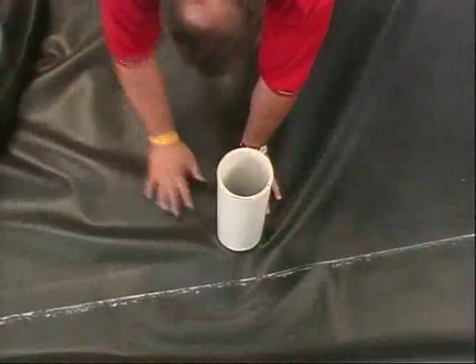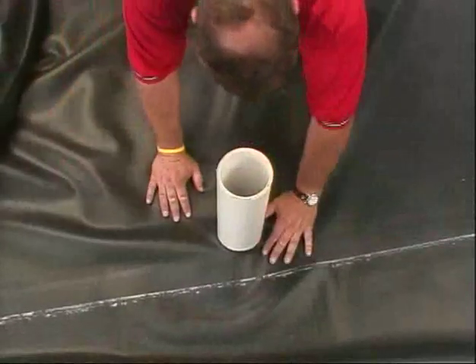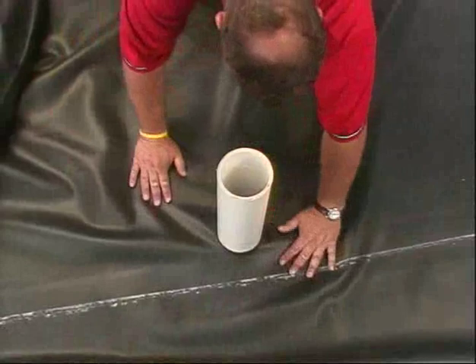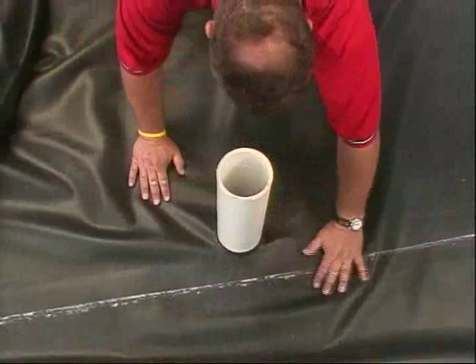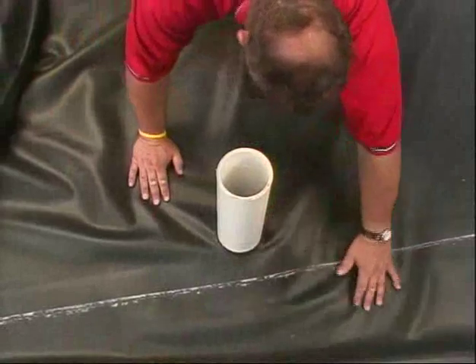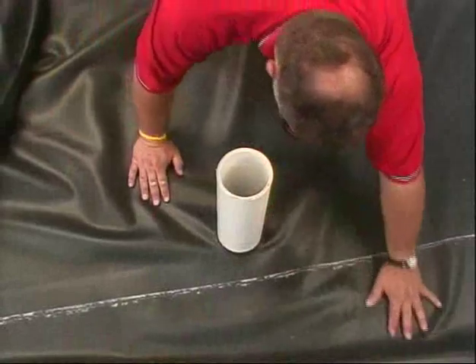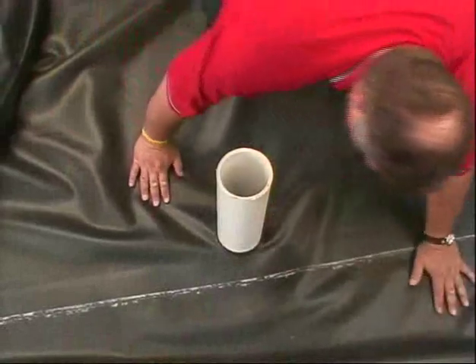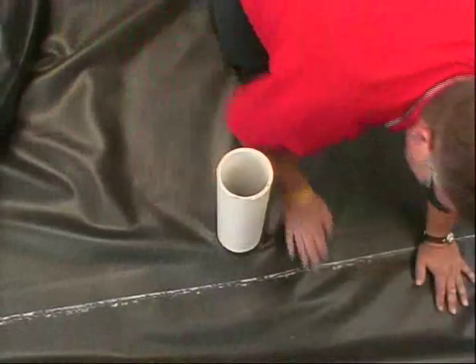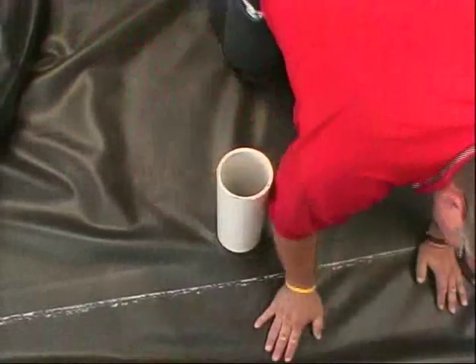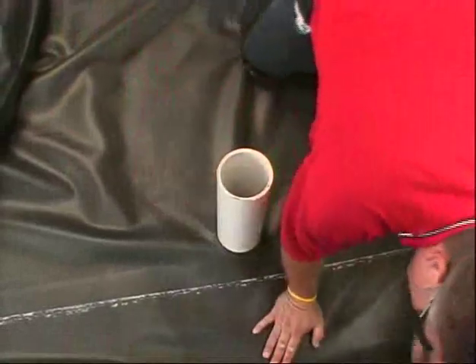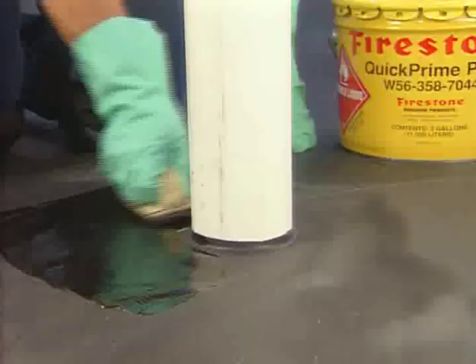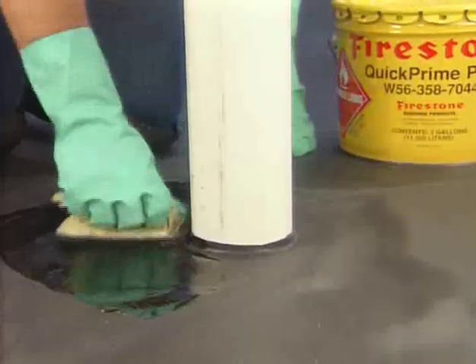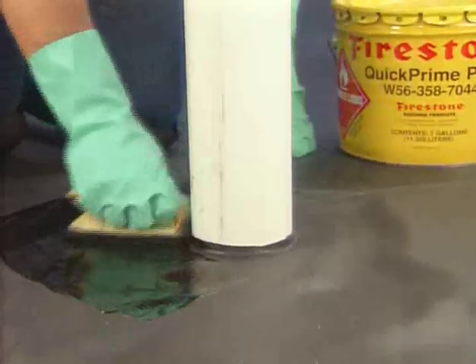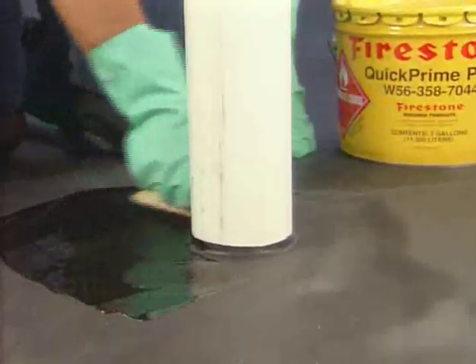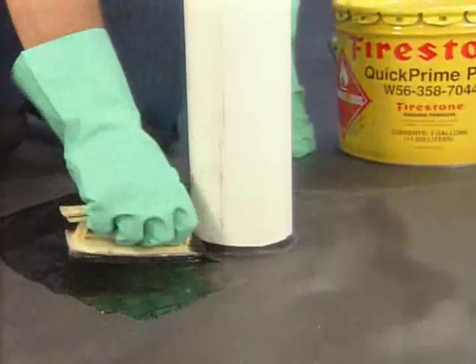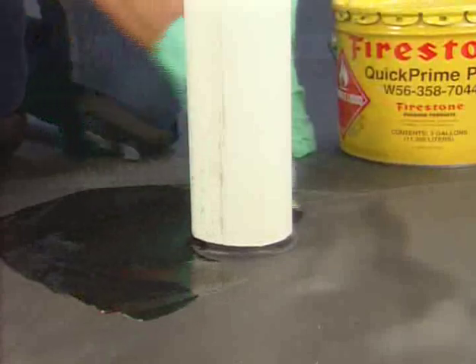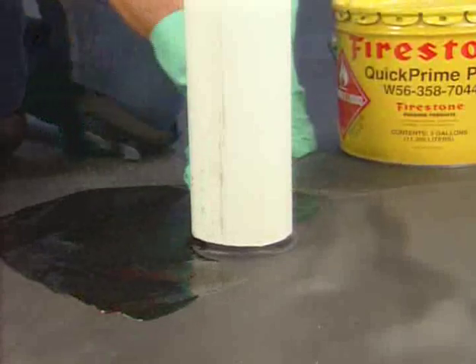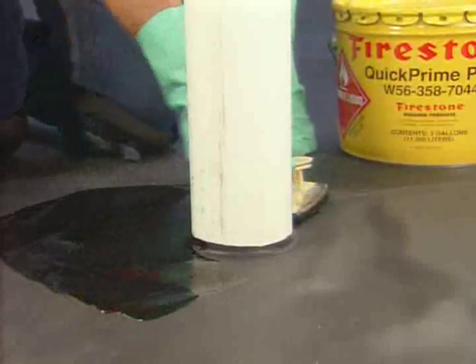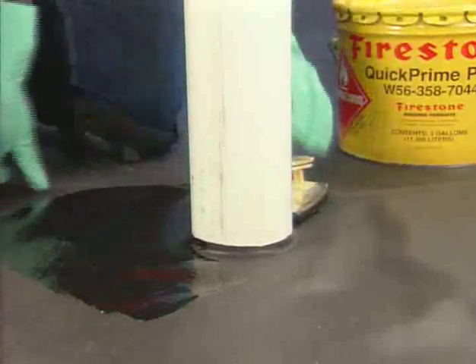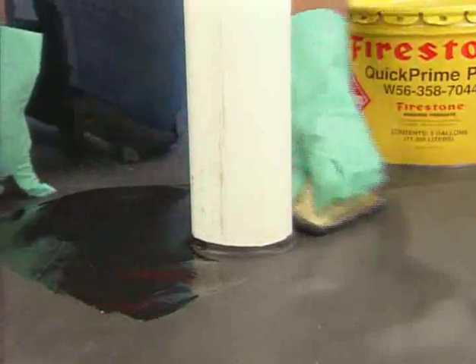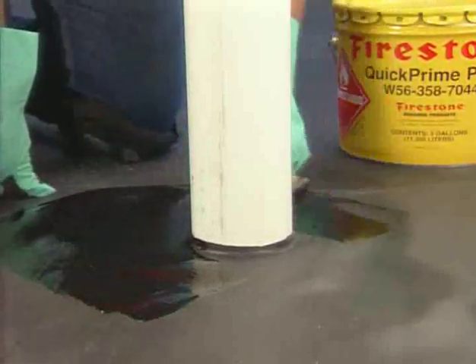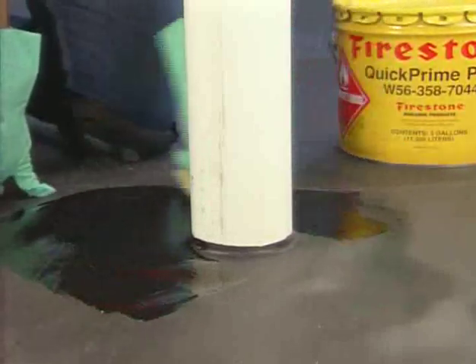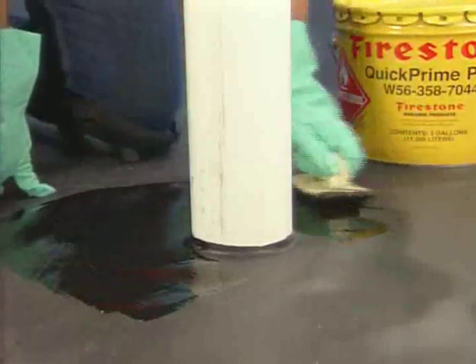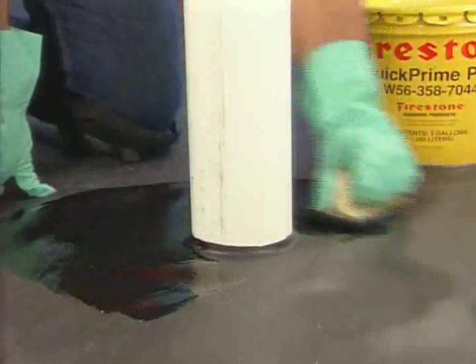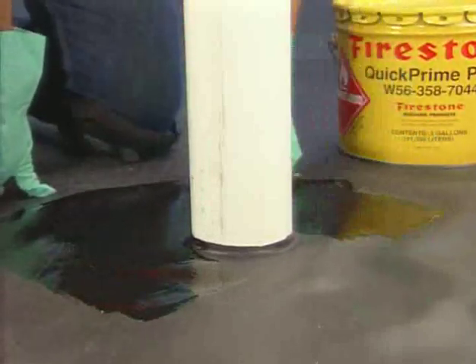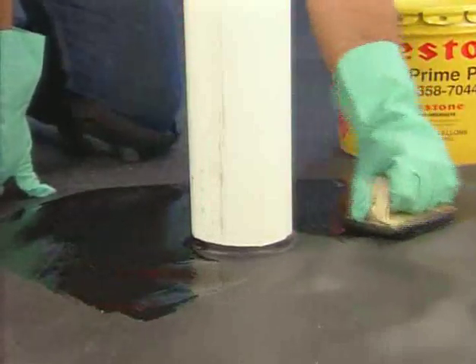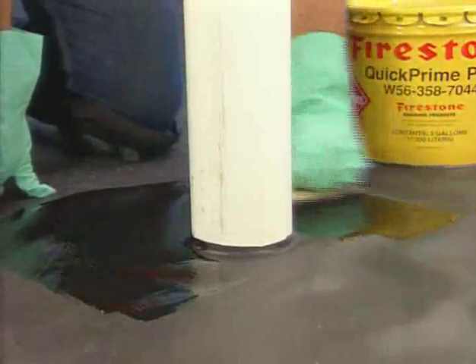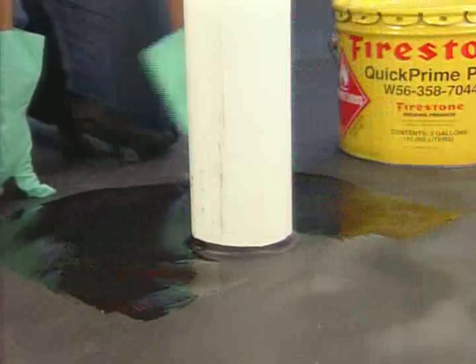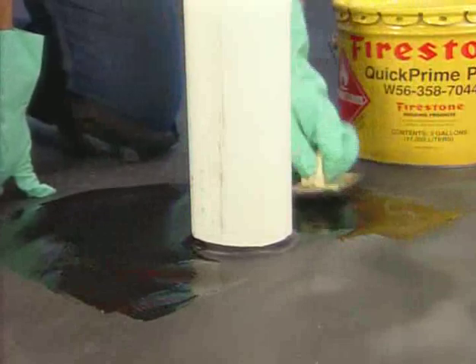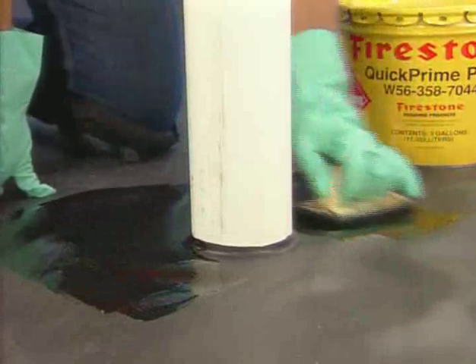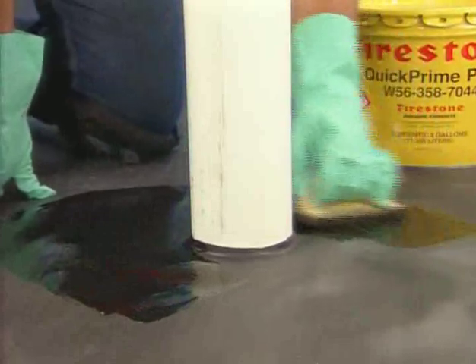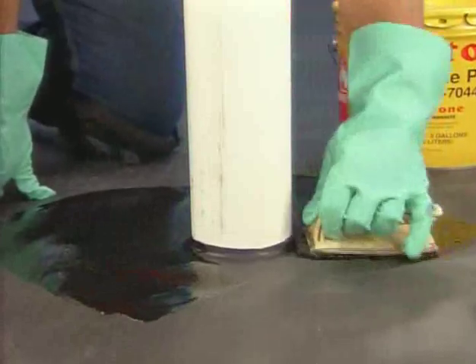Ensure the liner is dry and free of mud or other contaminants. Once the PondGard is properly positioned over the pipe, use a scrubber pad and holder to apply QuickPrime Plus primer to an area around the pipe.